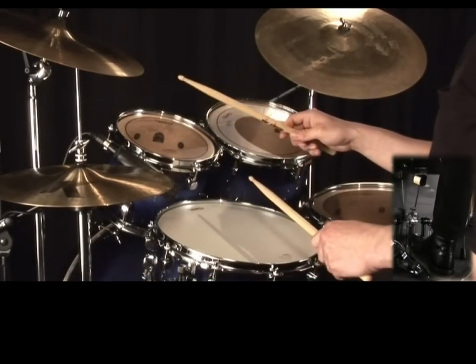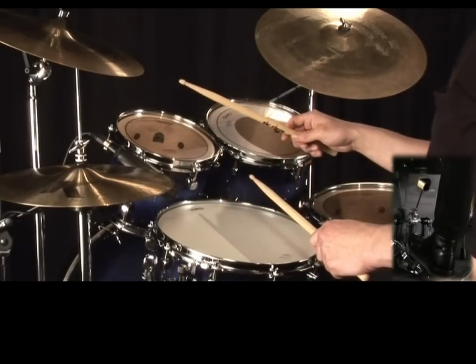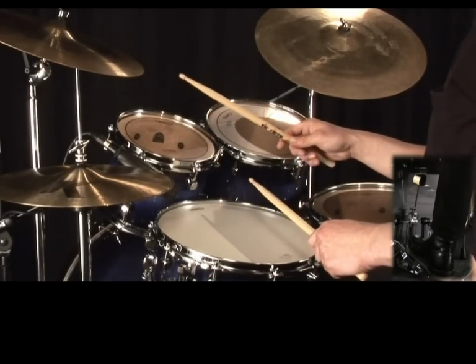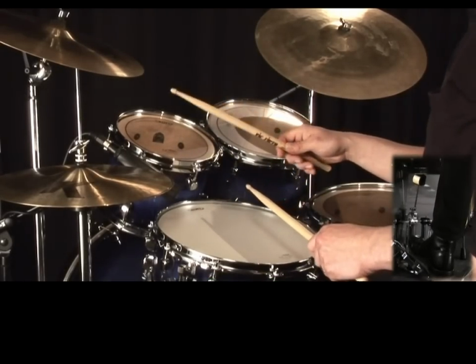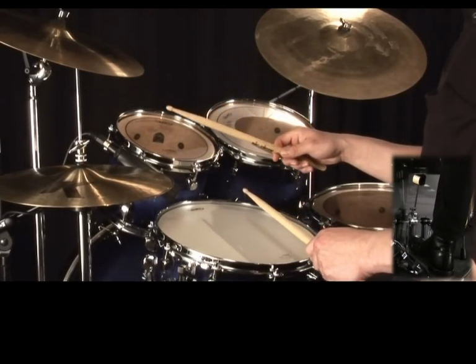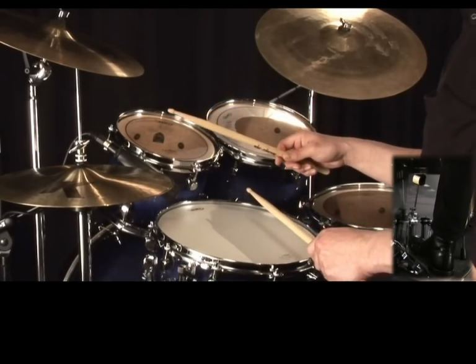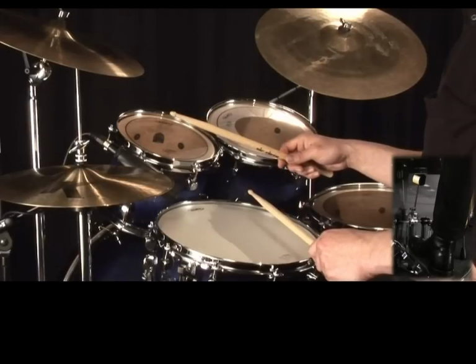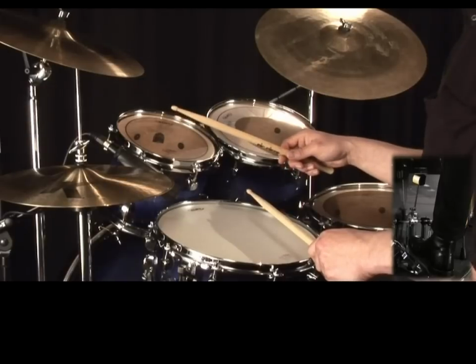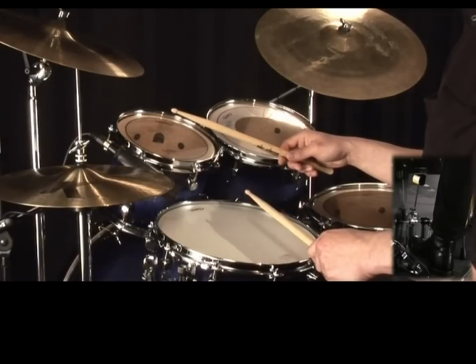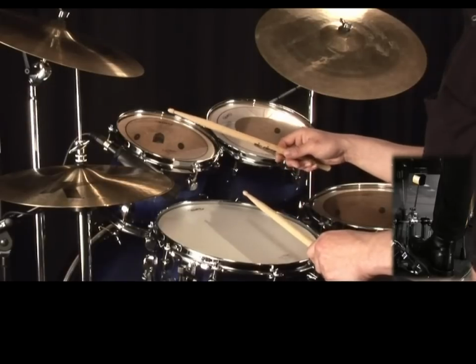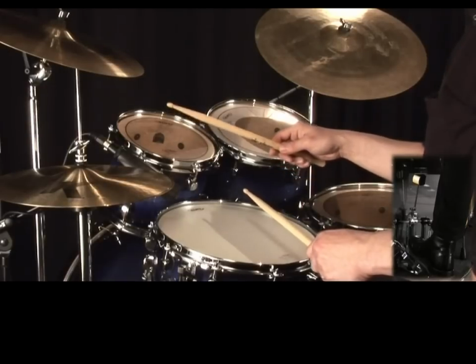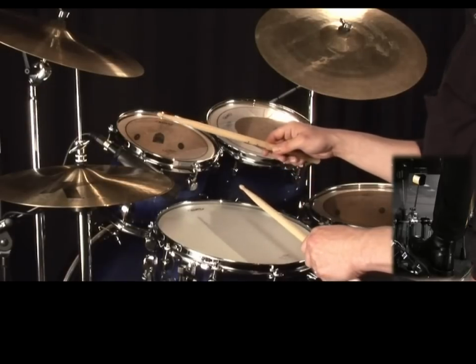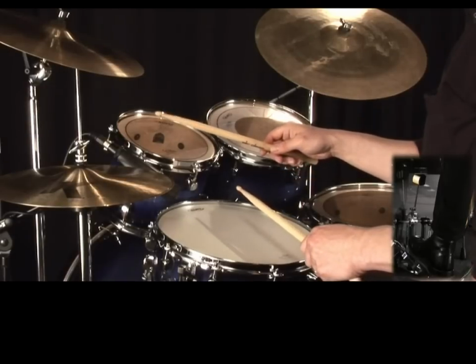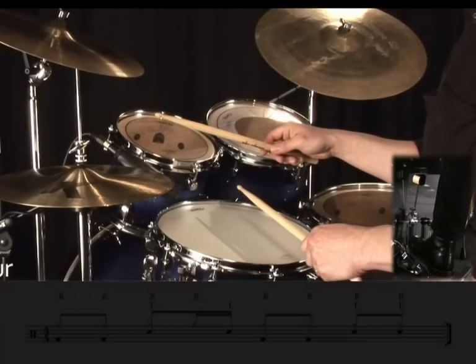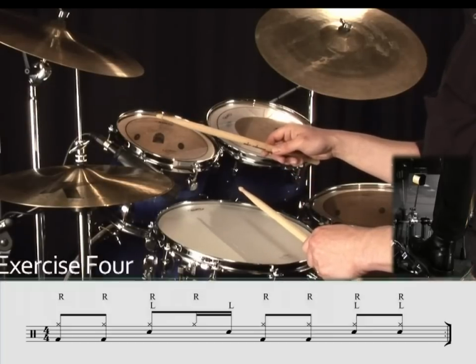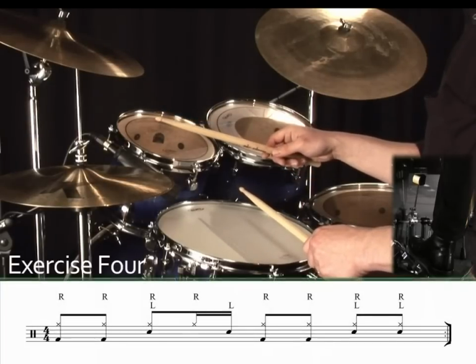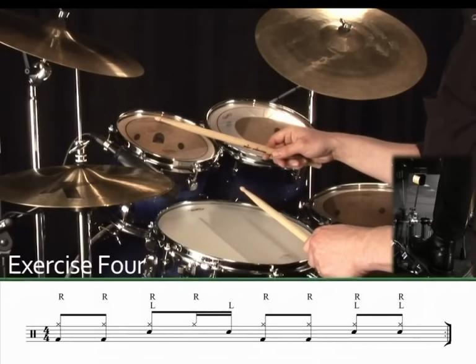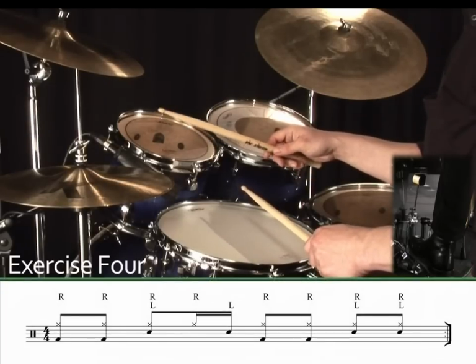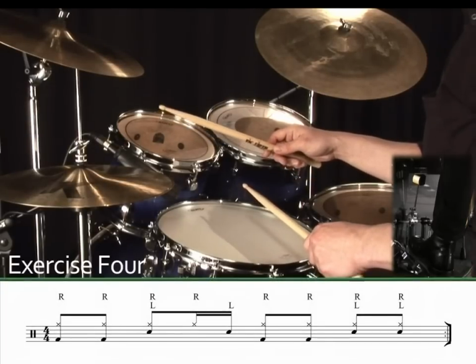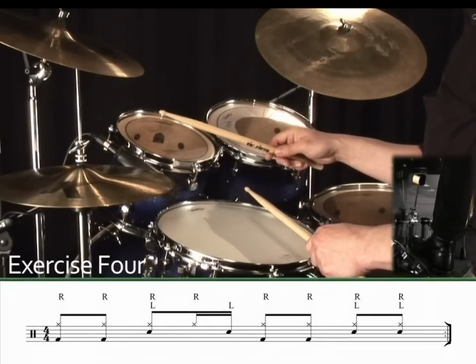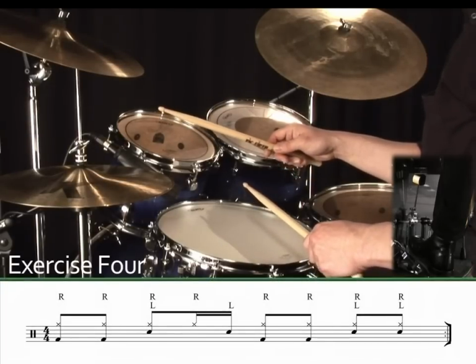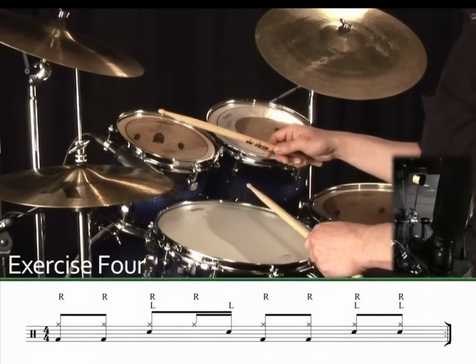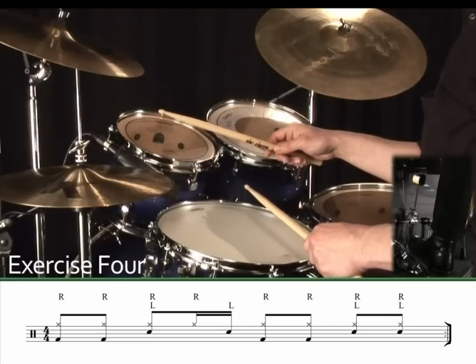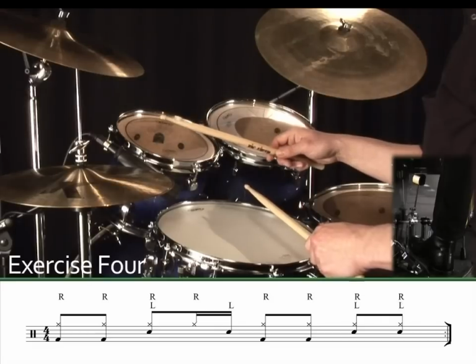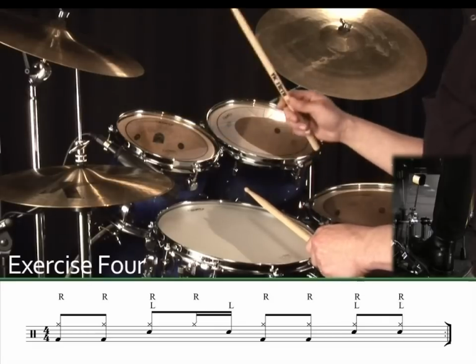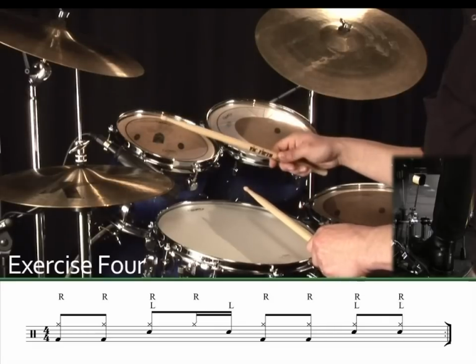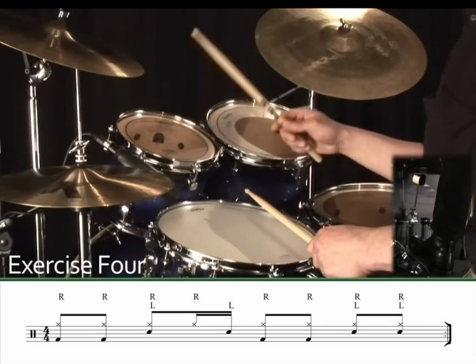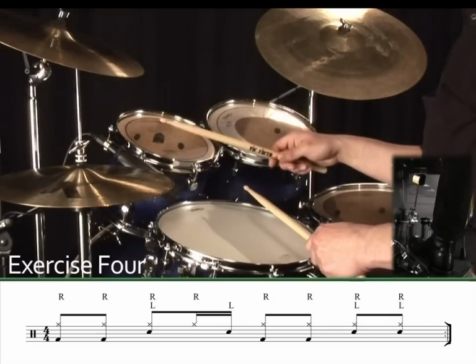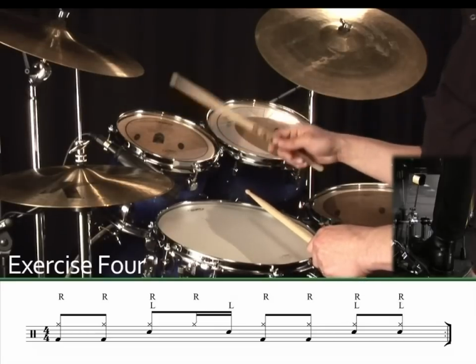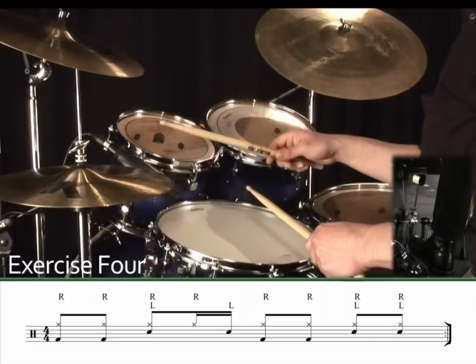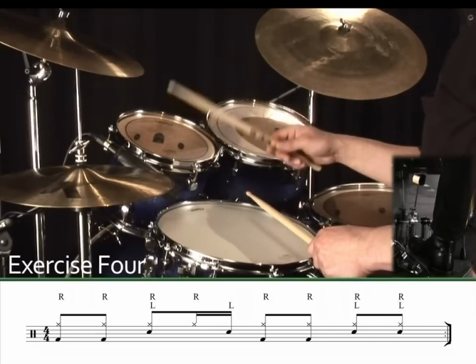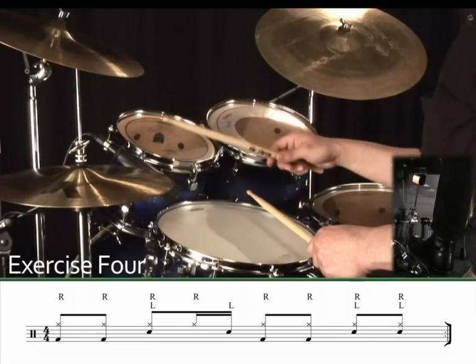Now let's have another go at that exercise with a slight variation. Exercise 4. 1, 2, 3, 4.